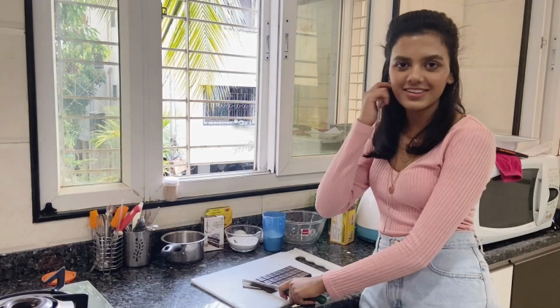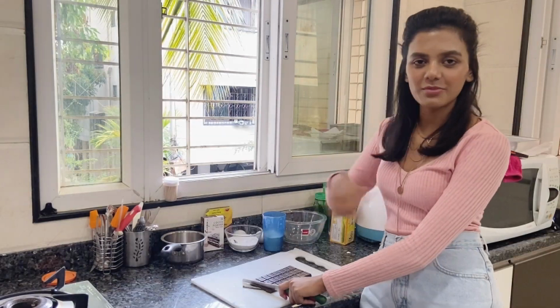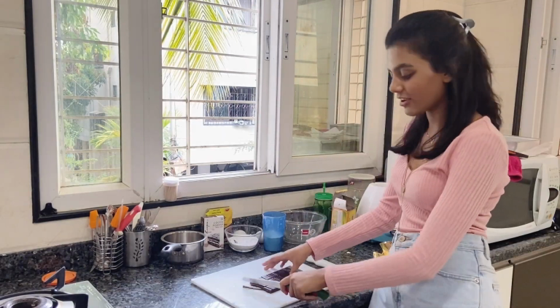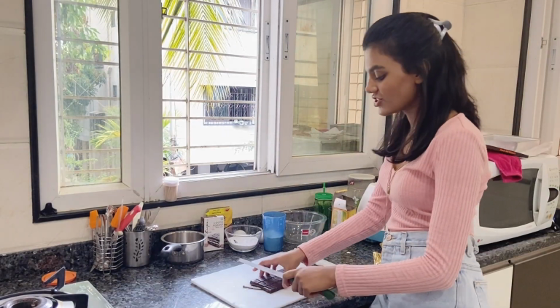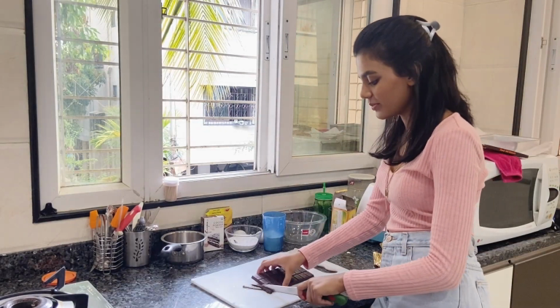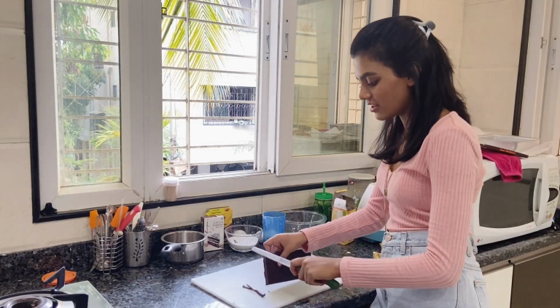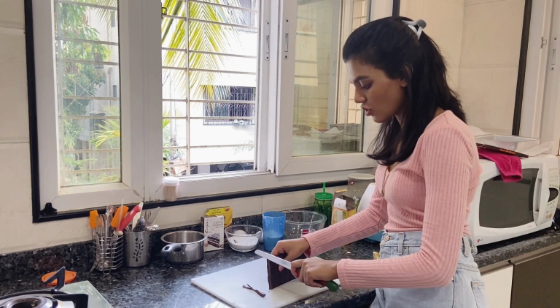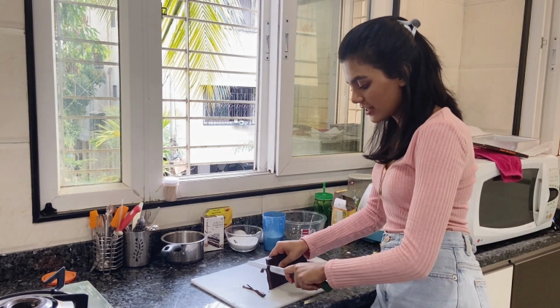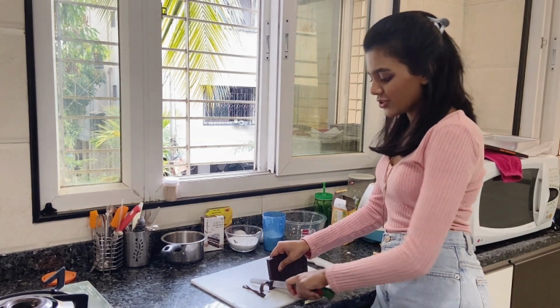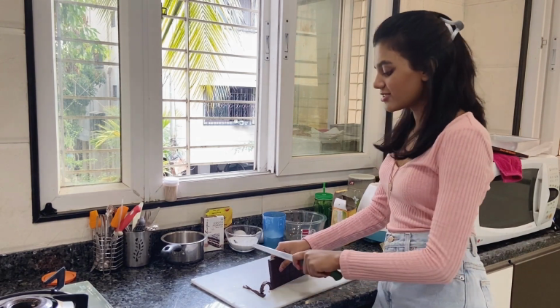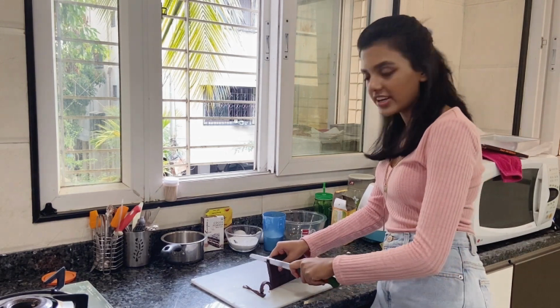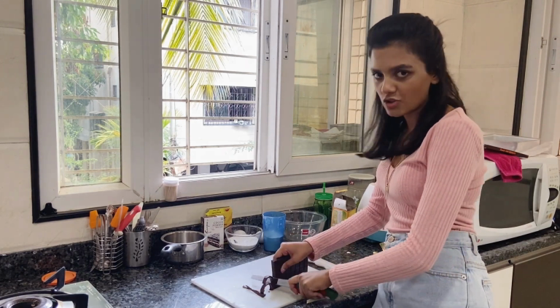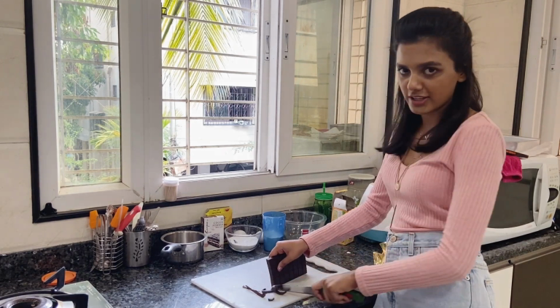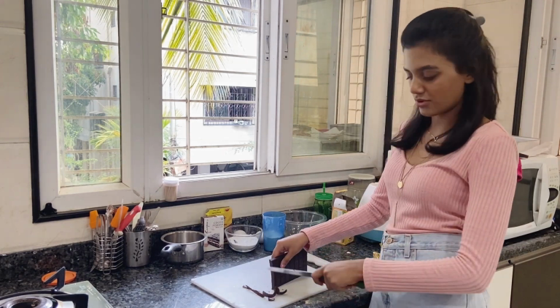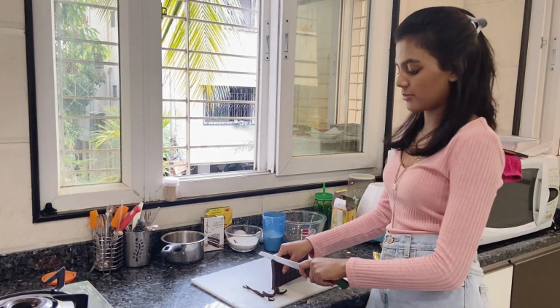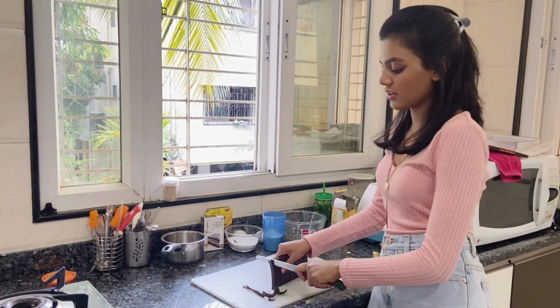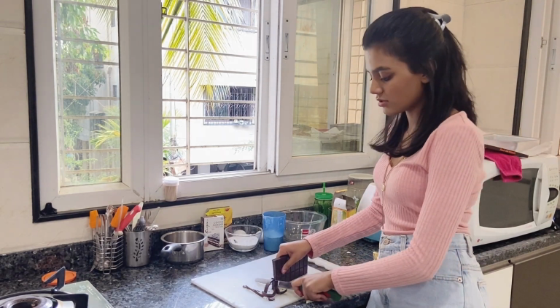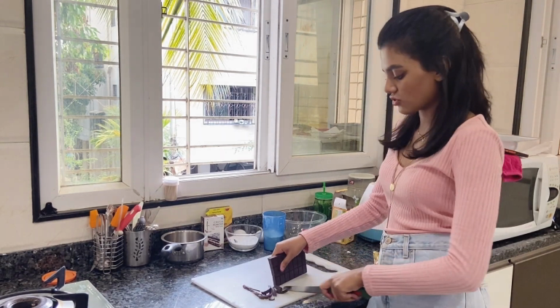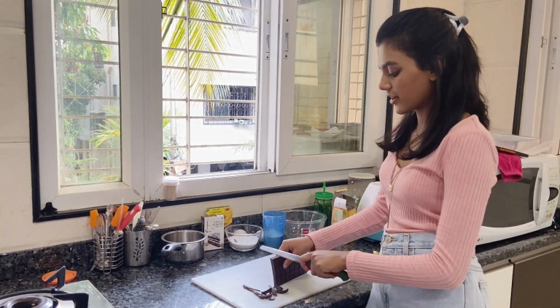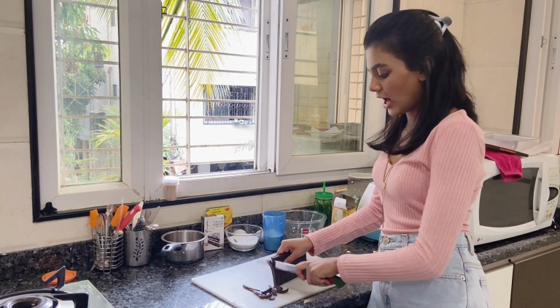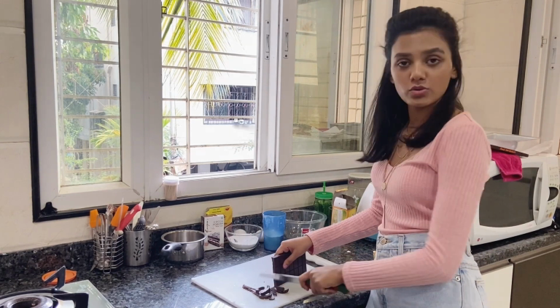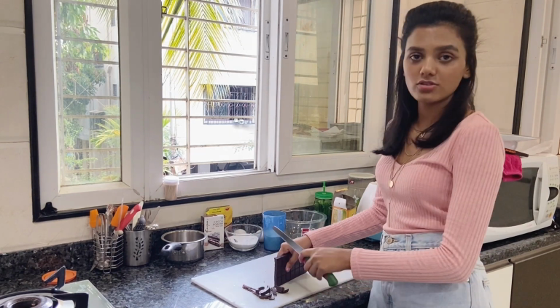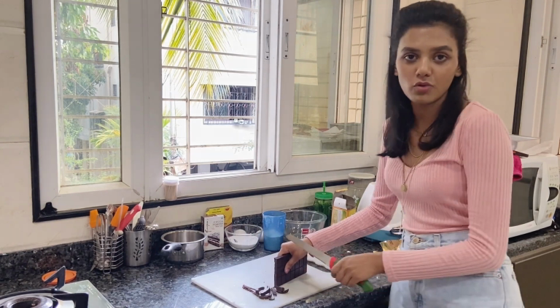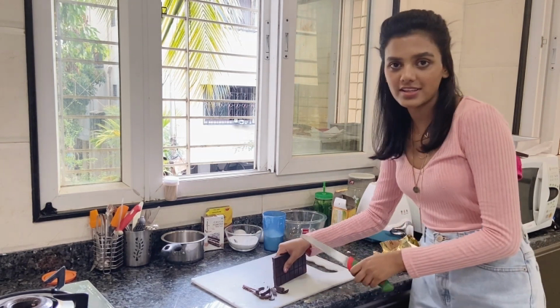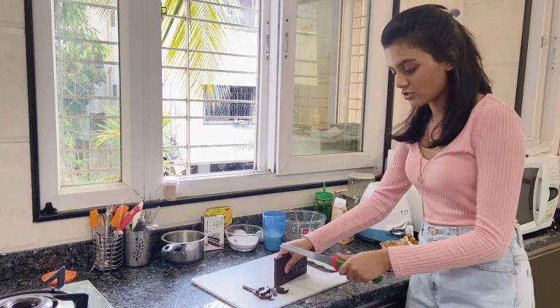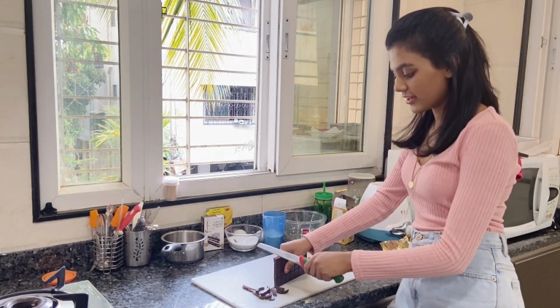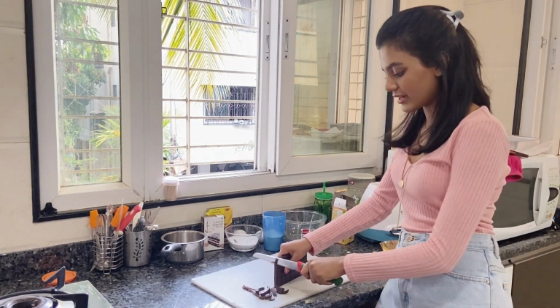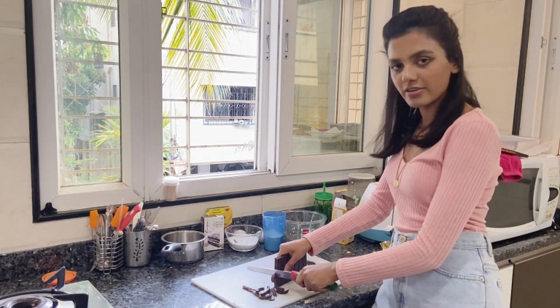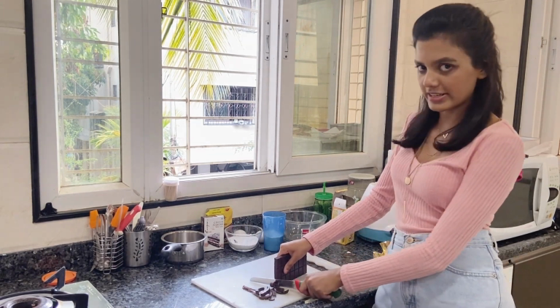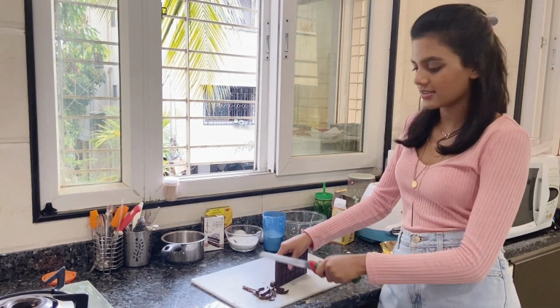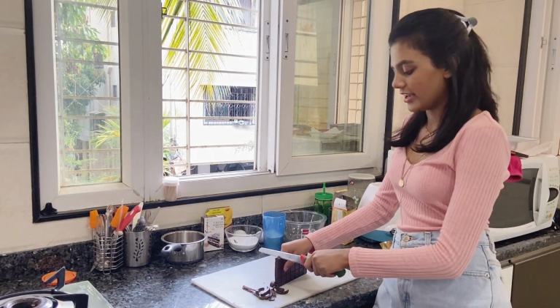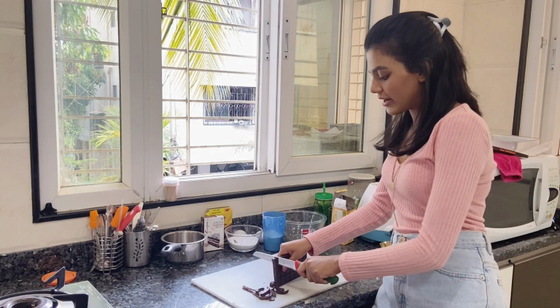First, I'm going to roughly chop the dark chocolate. You can use any dark chocolate that you want. I'm using a Morde's dark chocolate — I usually use the Morde's dark chocolate but I couldn't find it in the market.